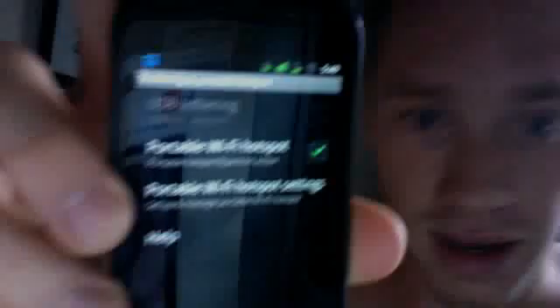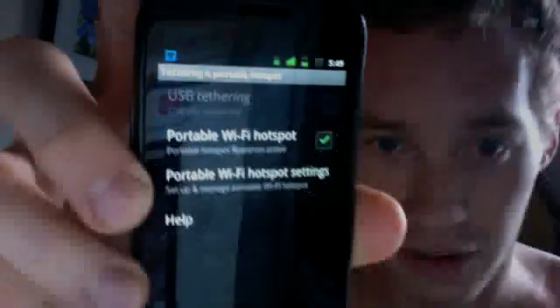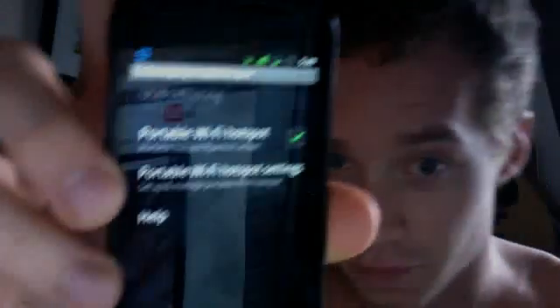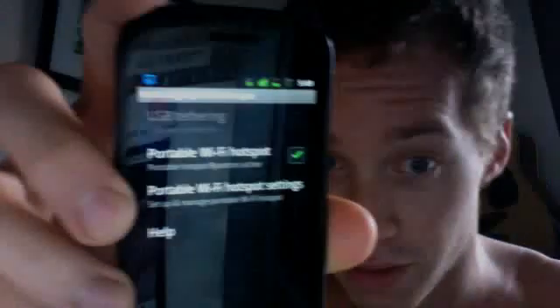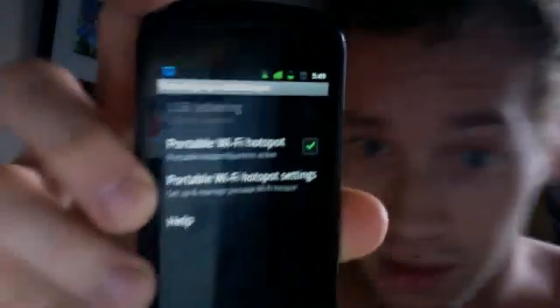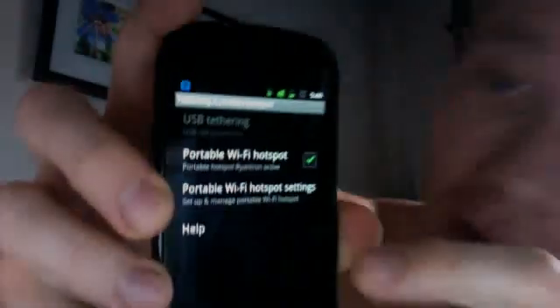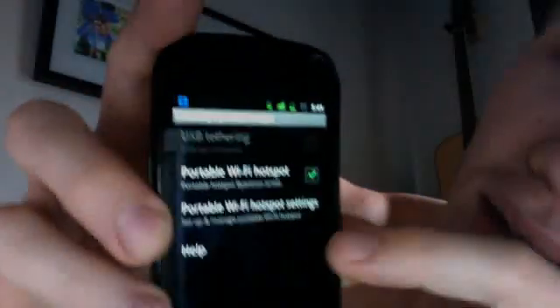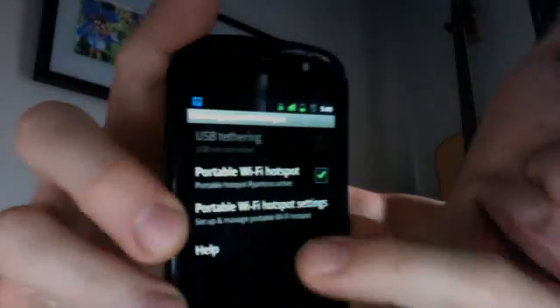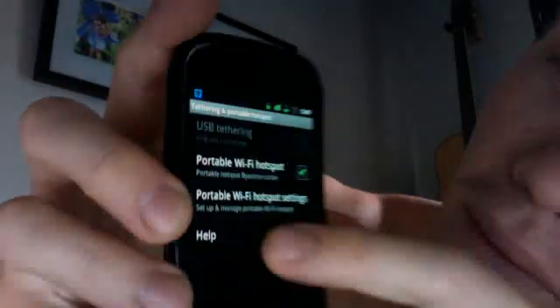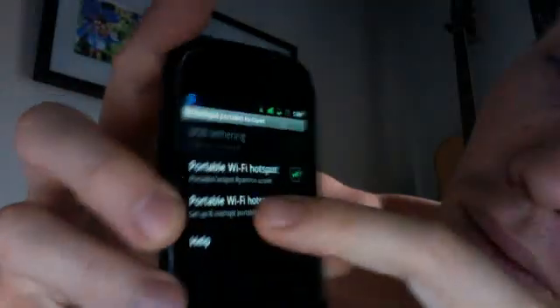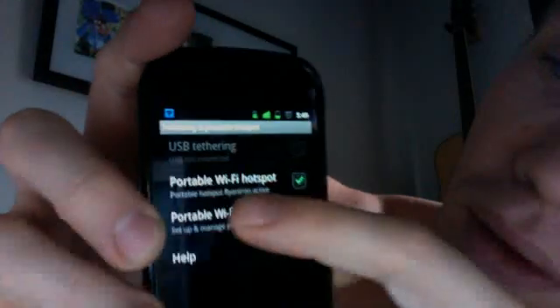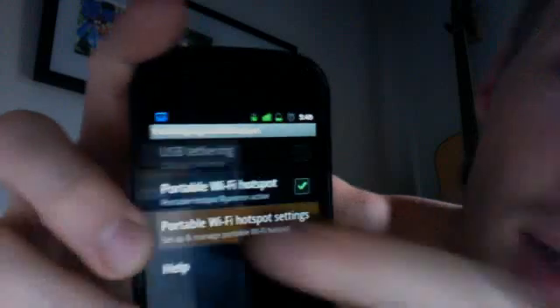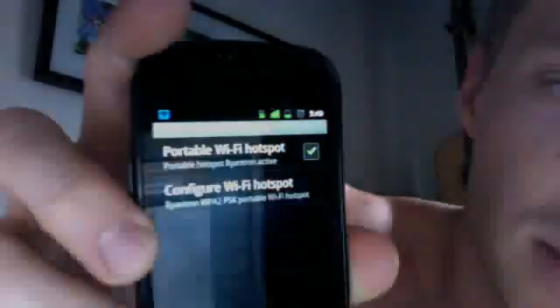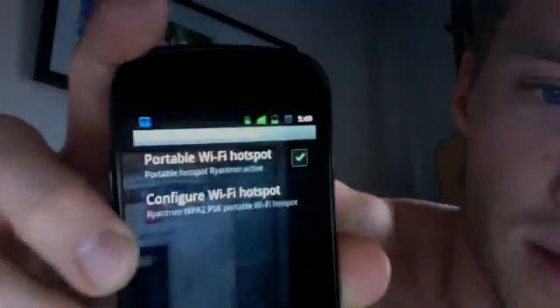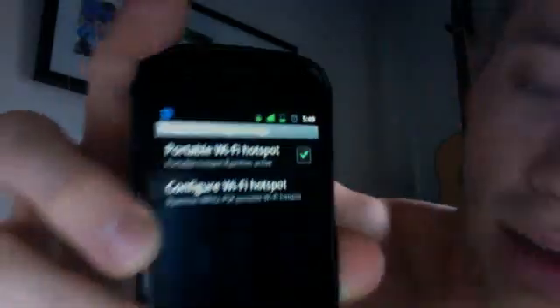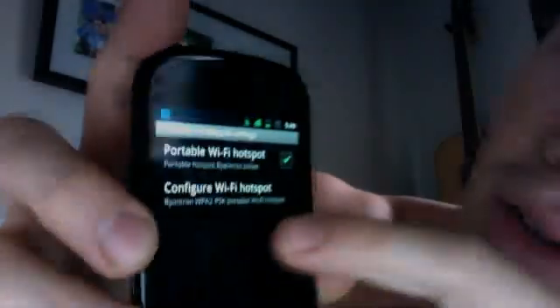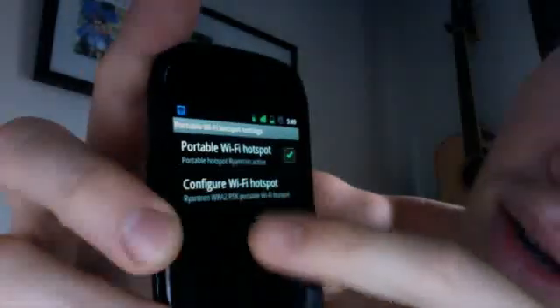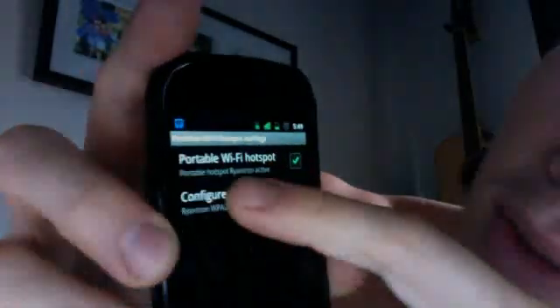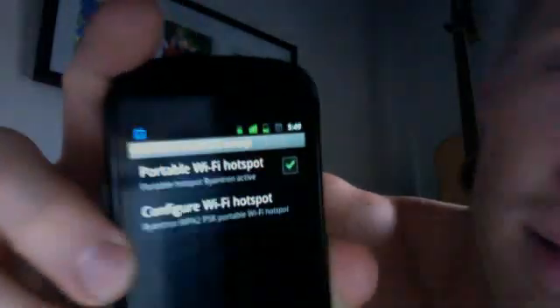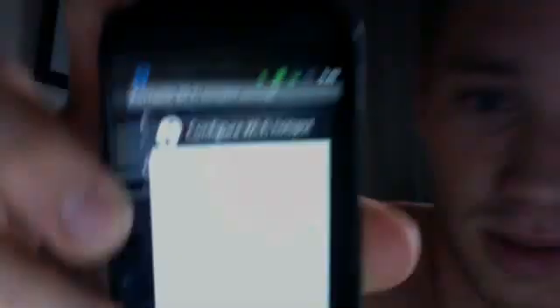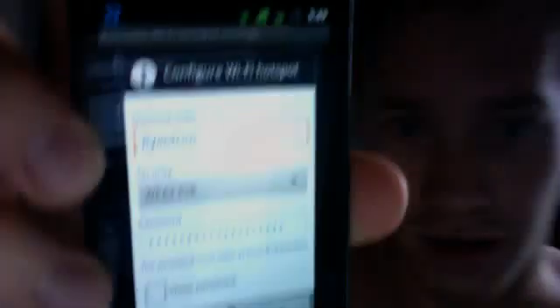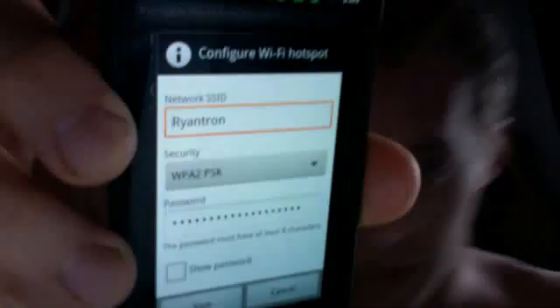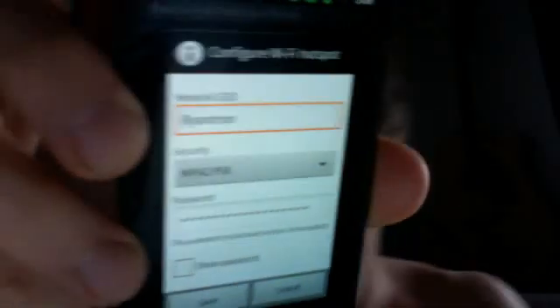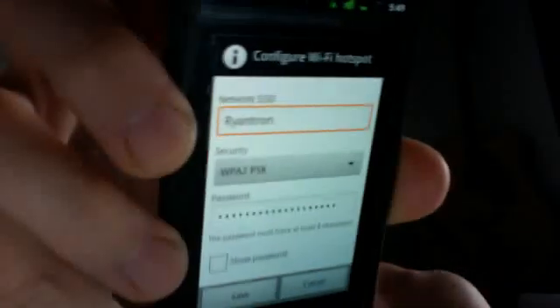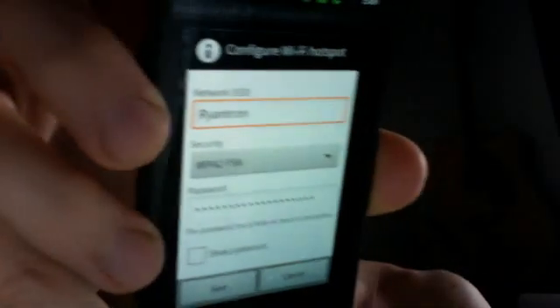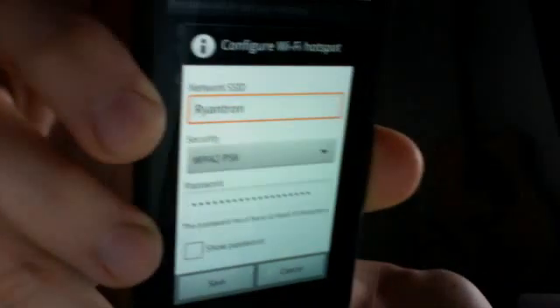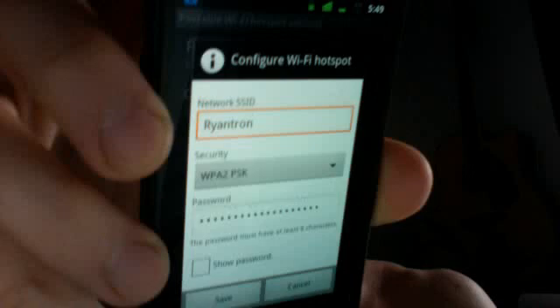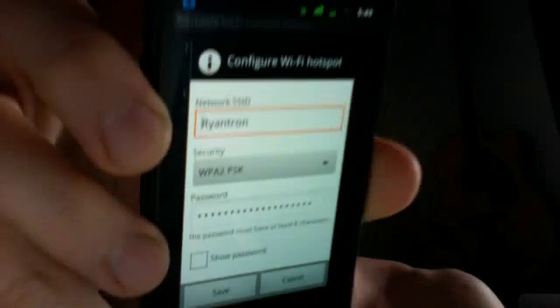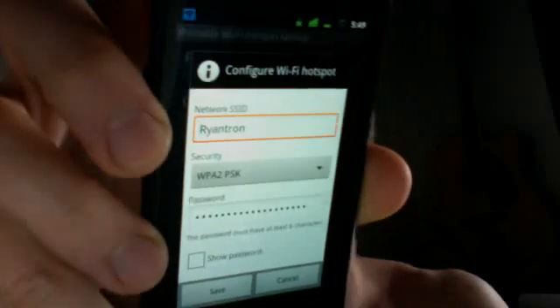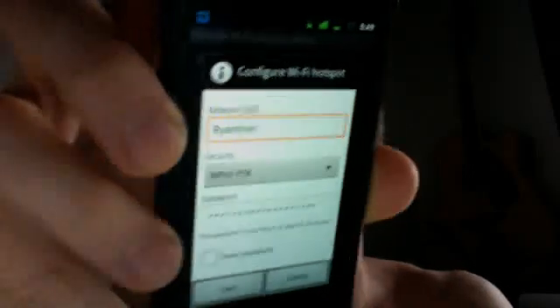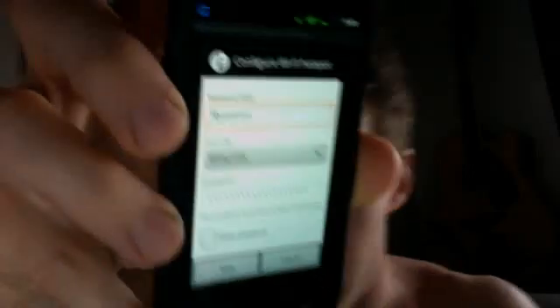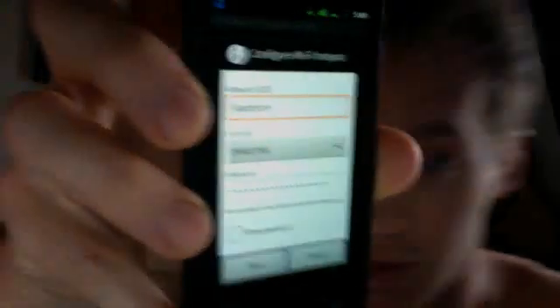You can configure this by hitting settings, then configure hotspot — that's where you get the dialog to add your security password, whatever you want to do there.